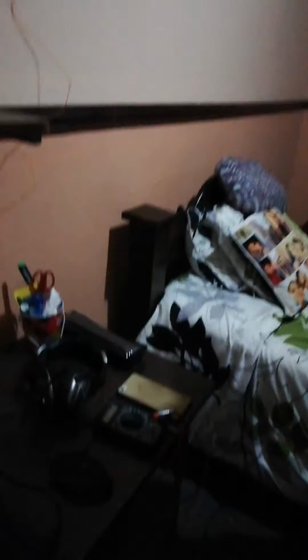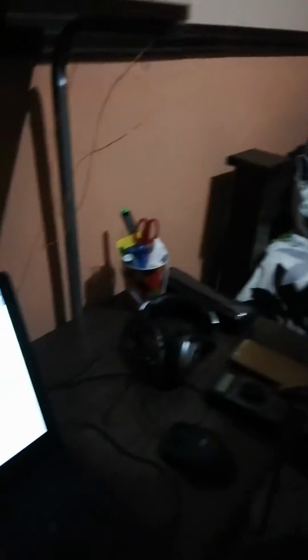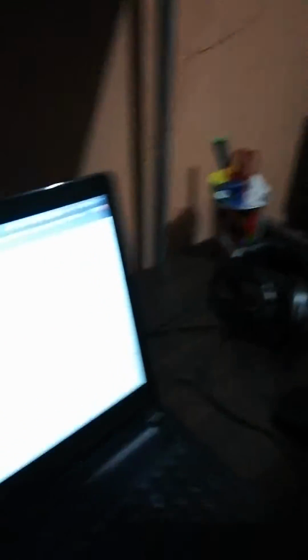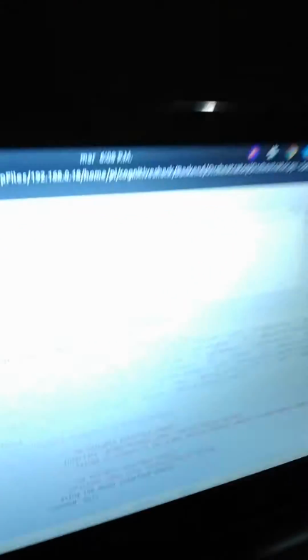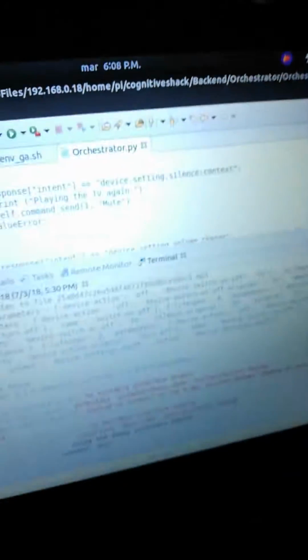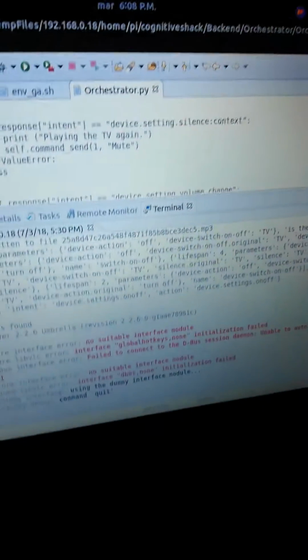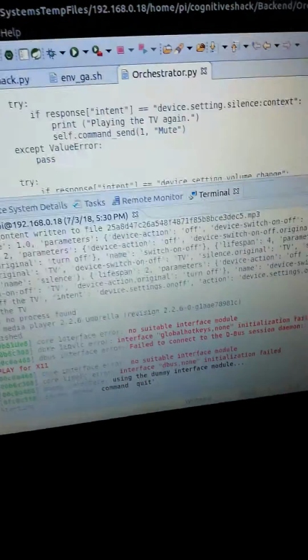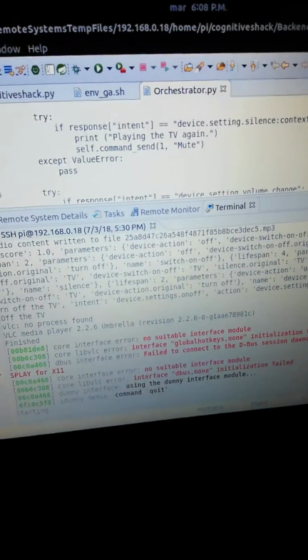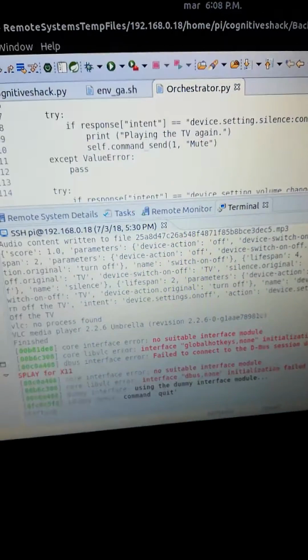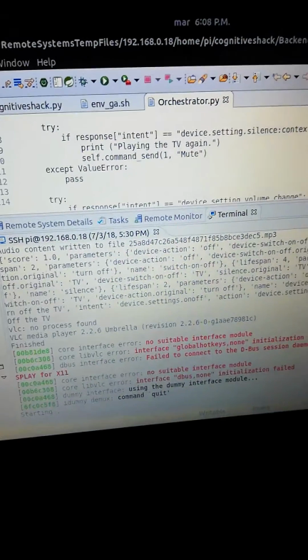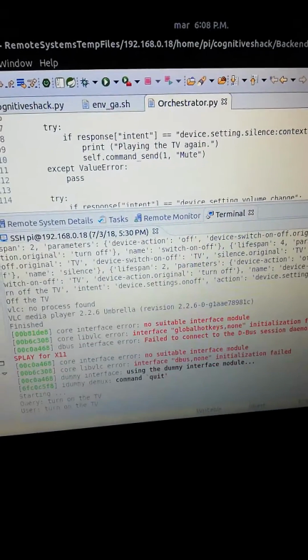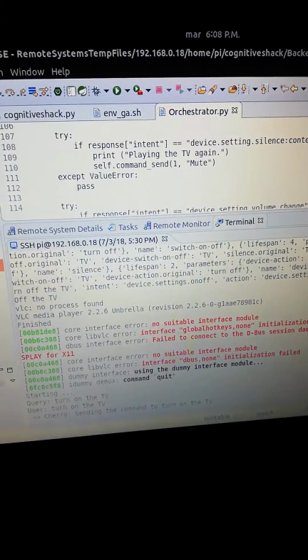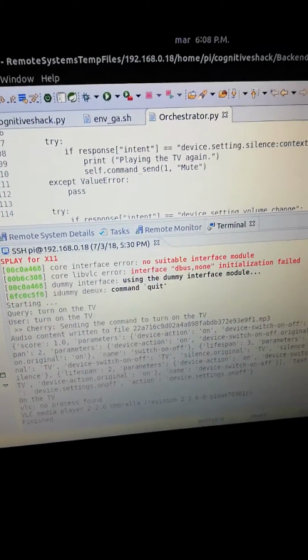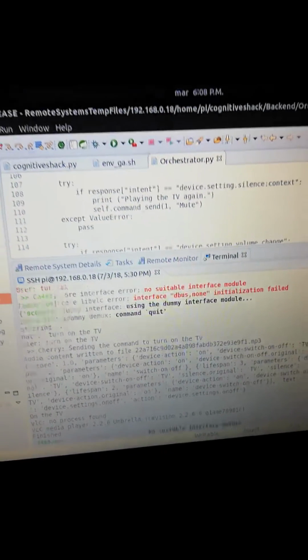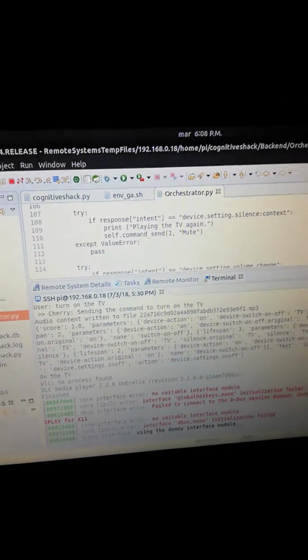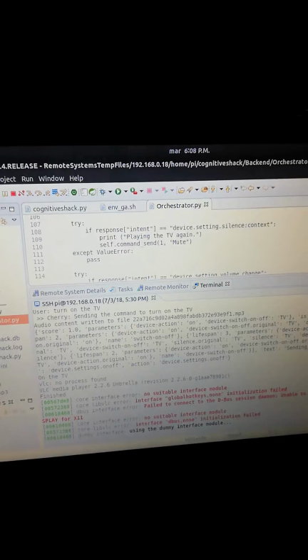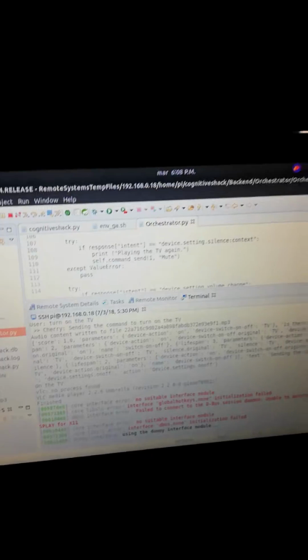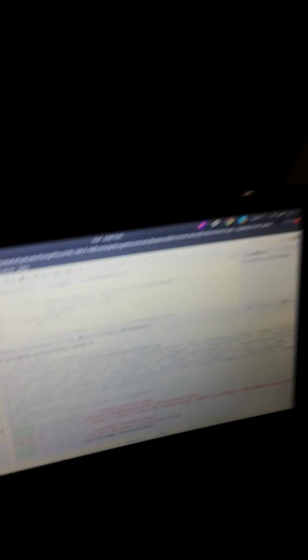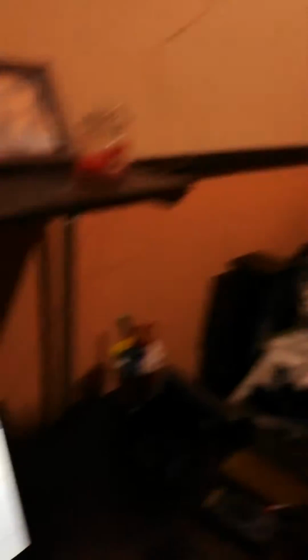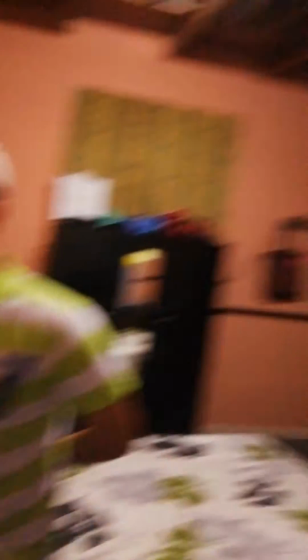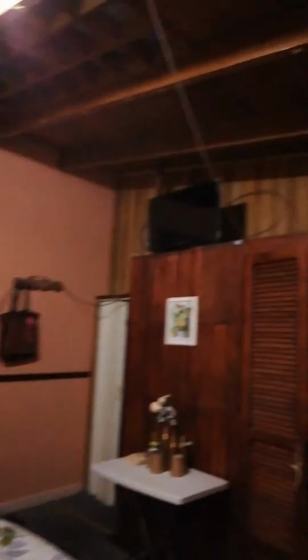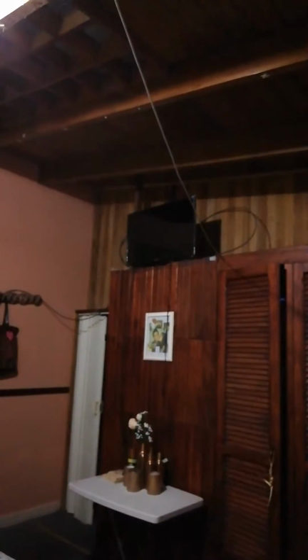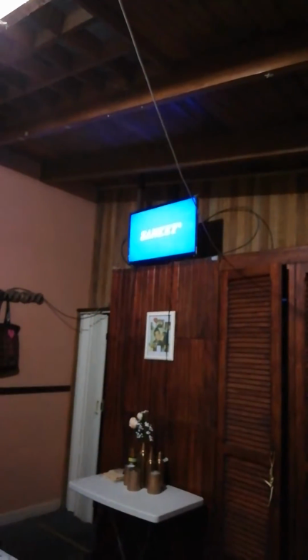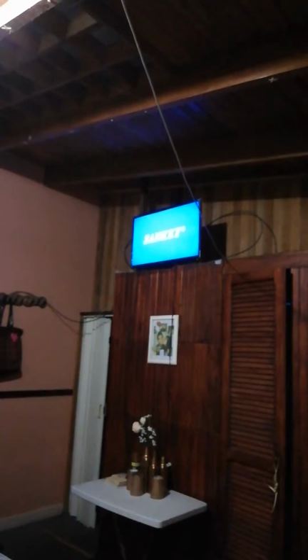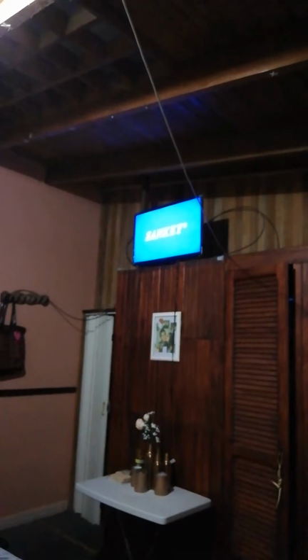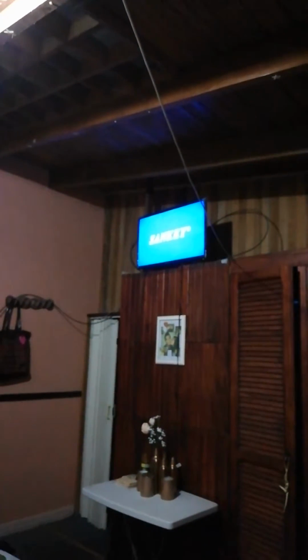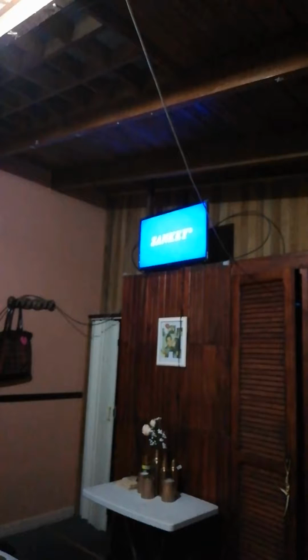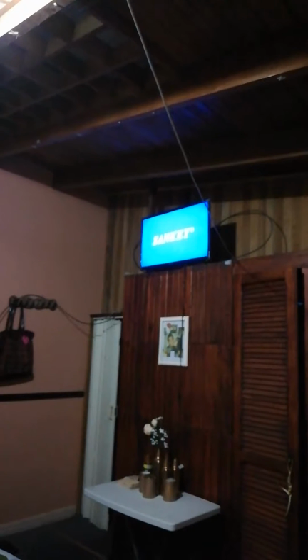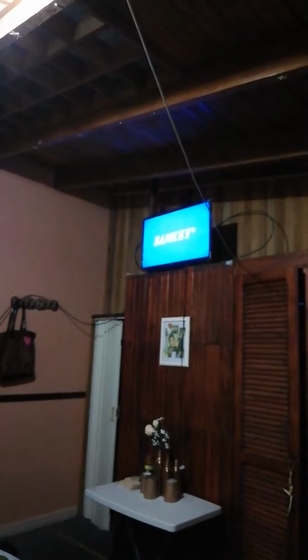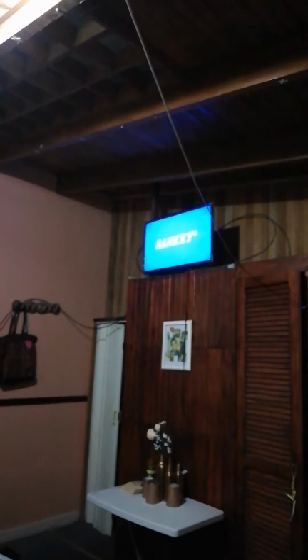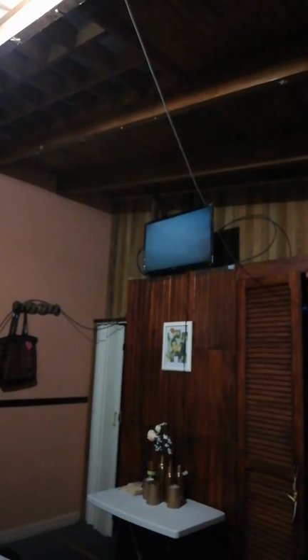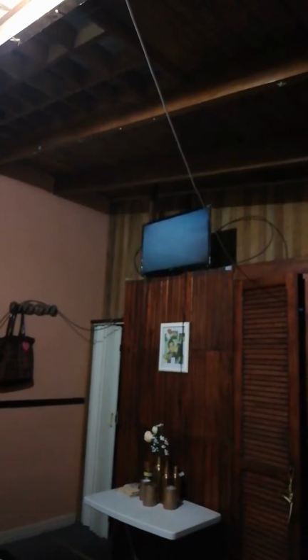Ok Google, turn on the TV. Sending the command to turn on the TV. So you can see the TV is on.